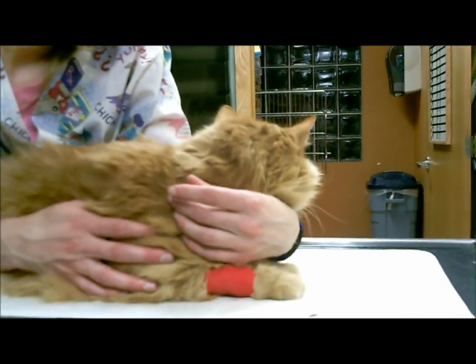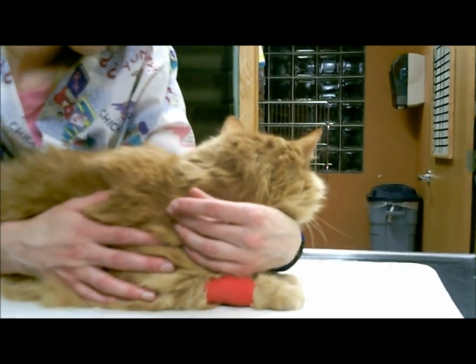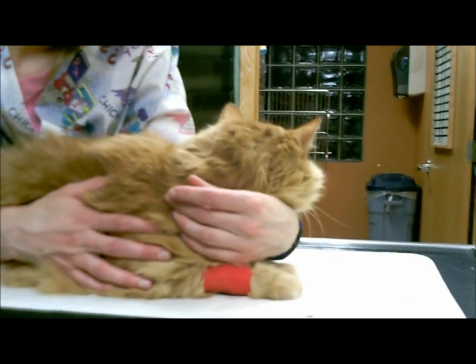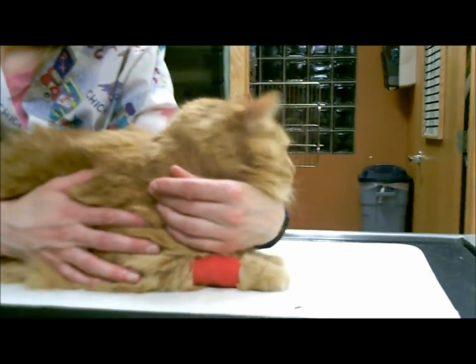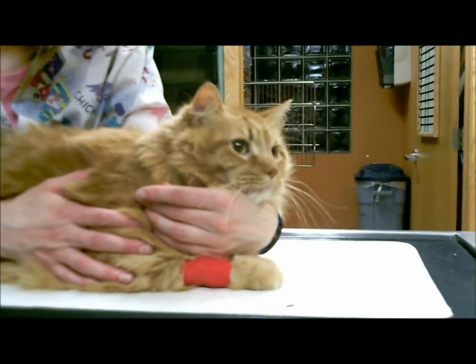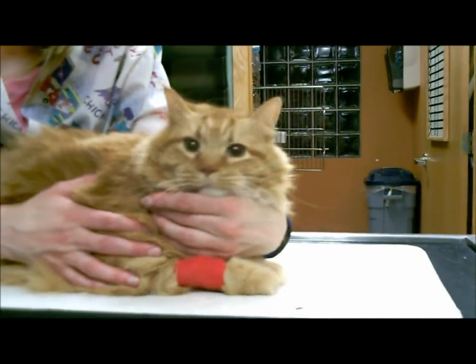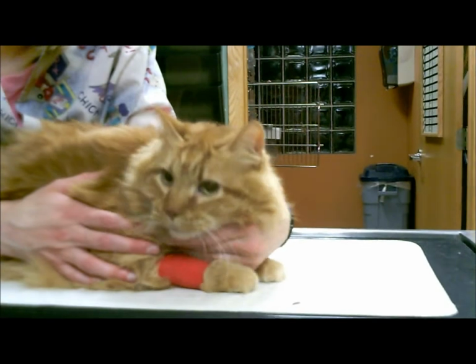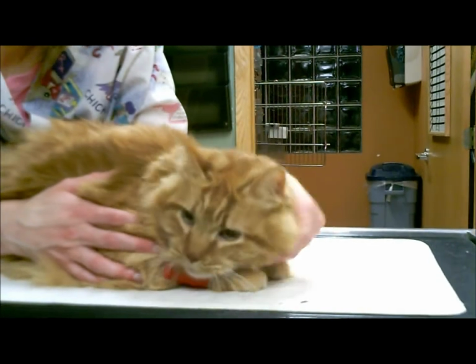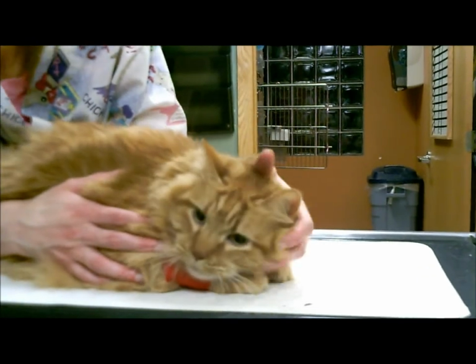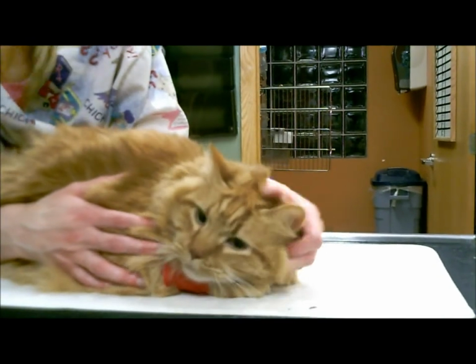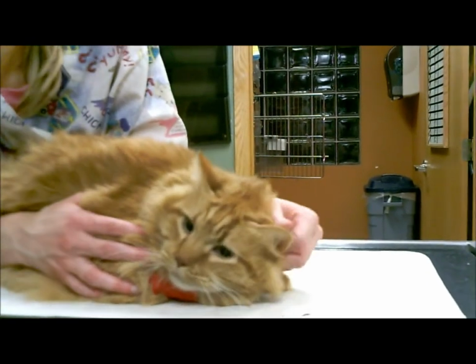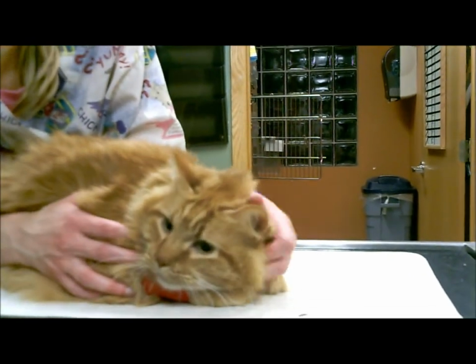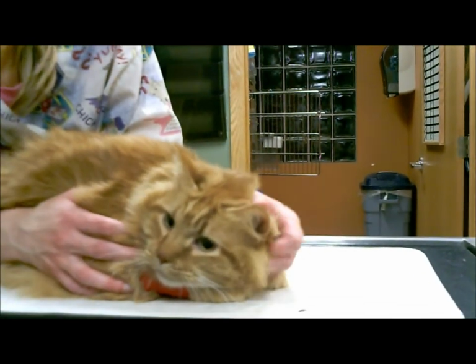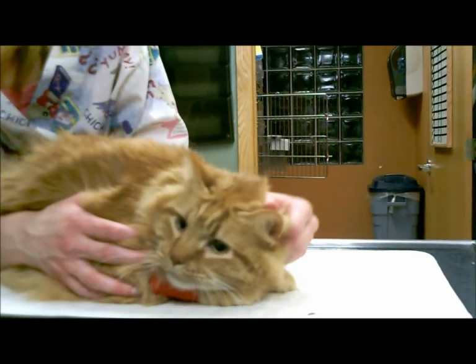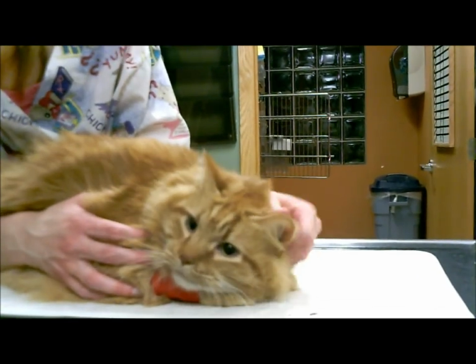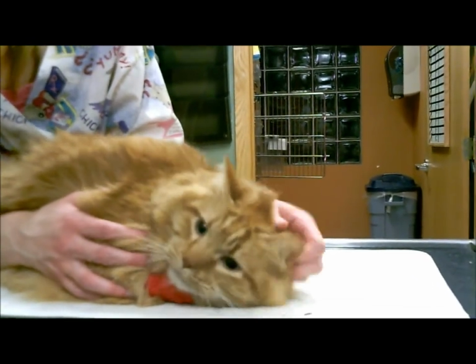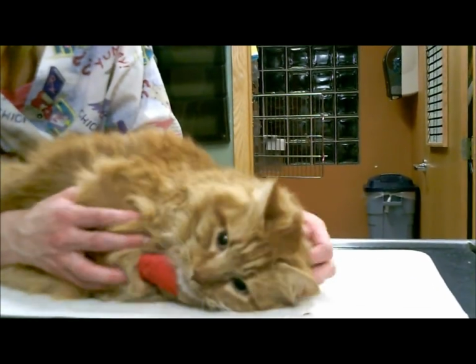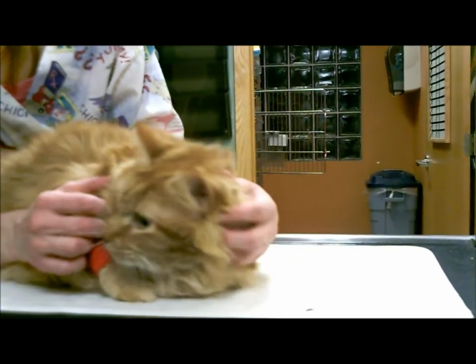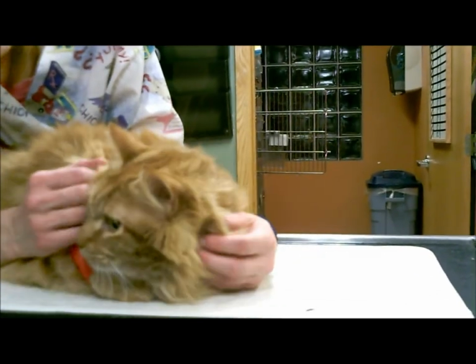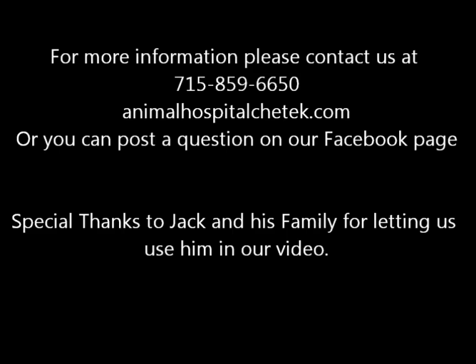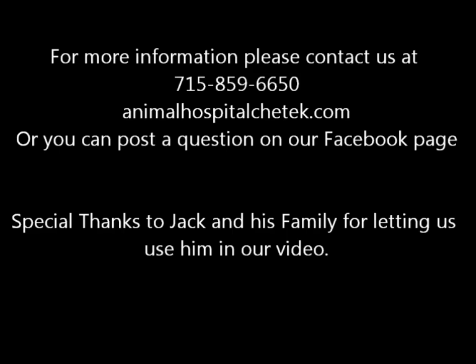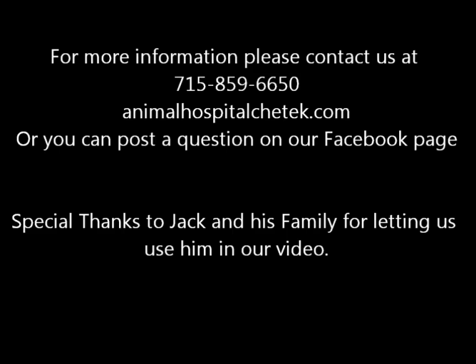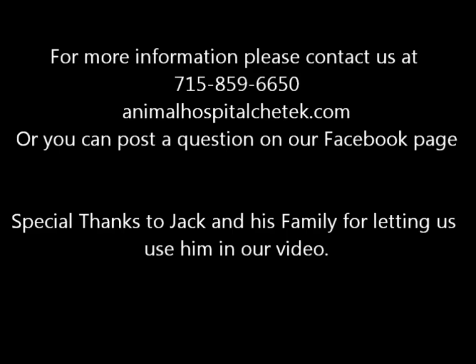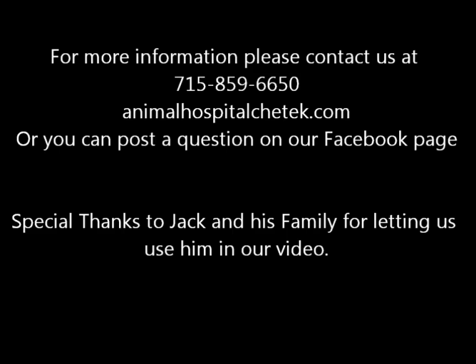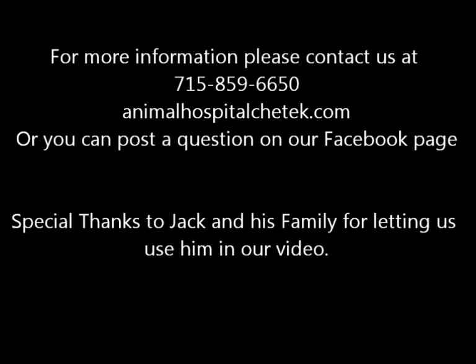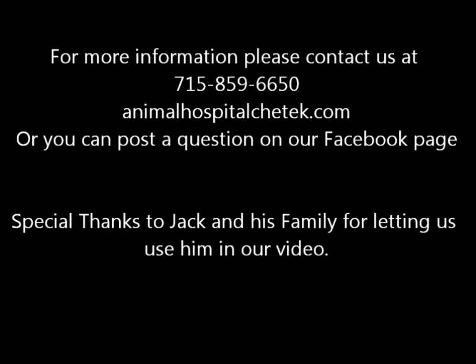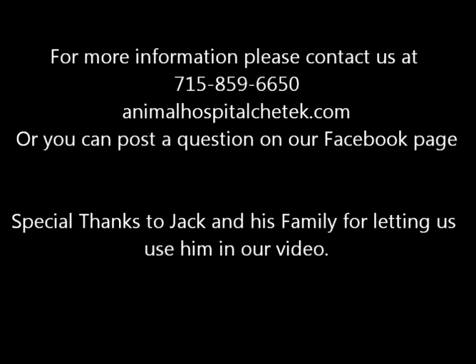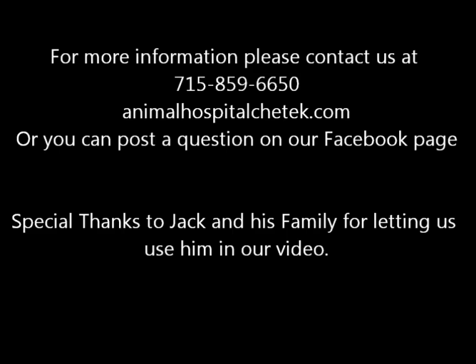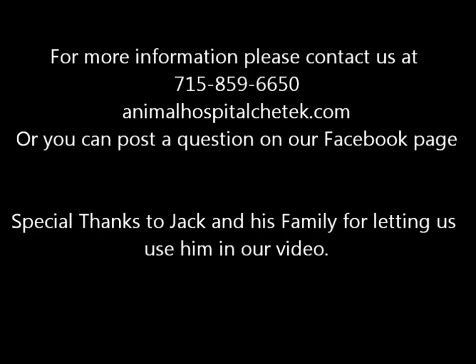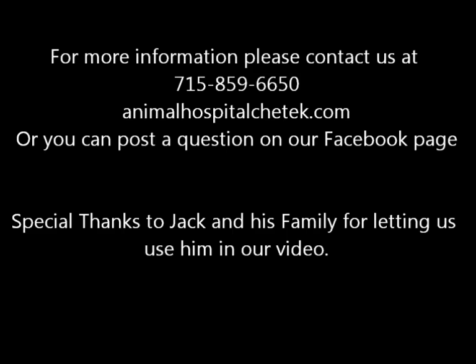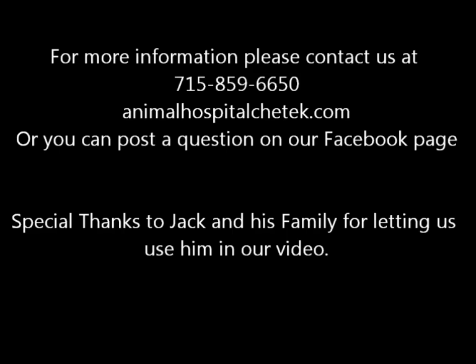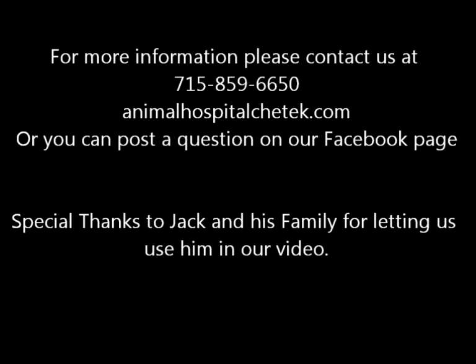Thank you for watching our dental. As soon as we have another patient that requires extractions, I'll try to post it. Until then, if you have any questions, you can always contact us at www.animalhospitalistatec.com. Thank you.